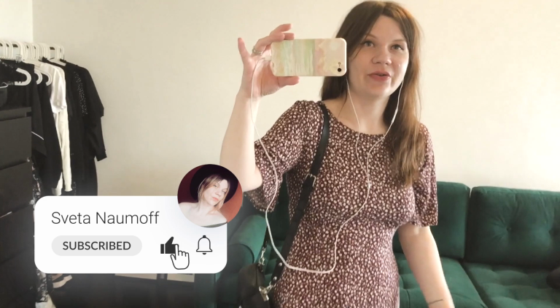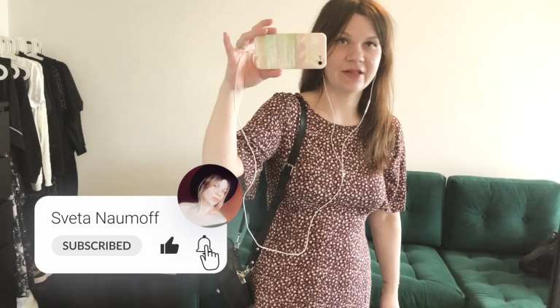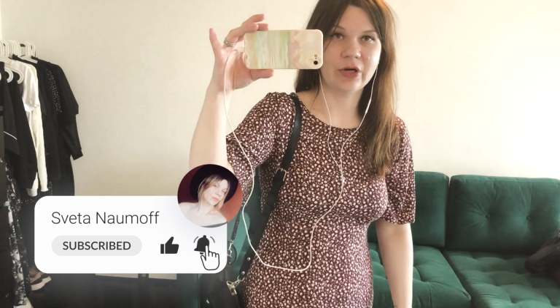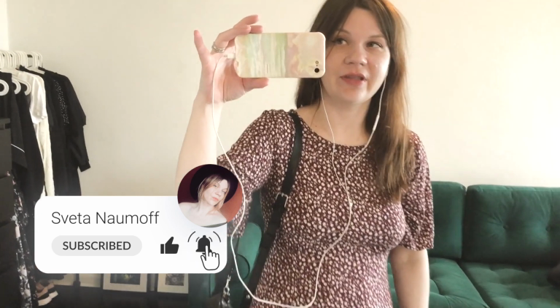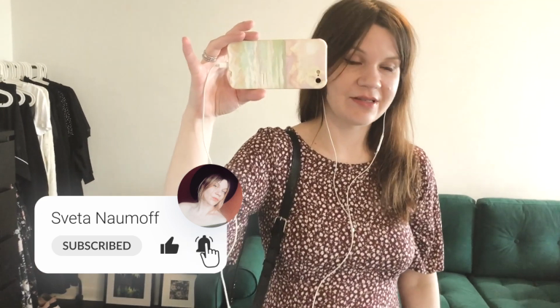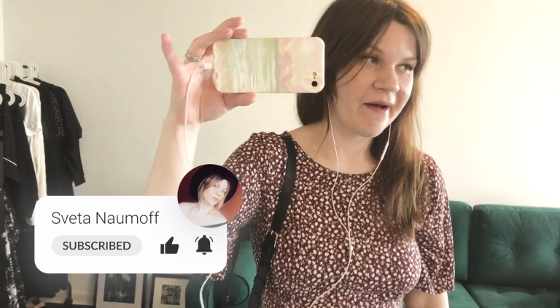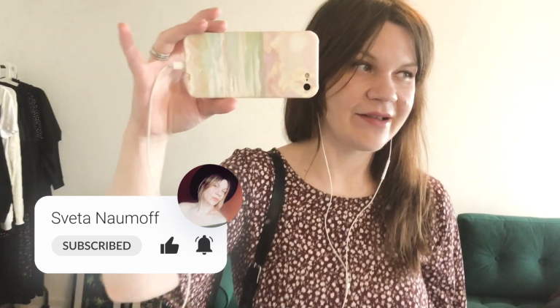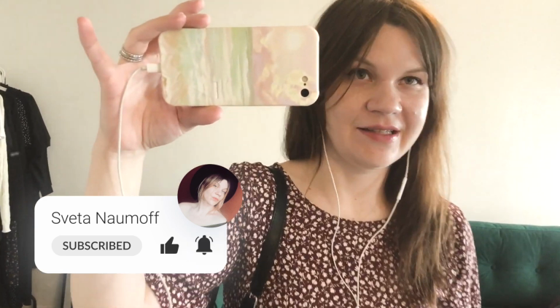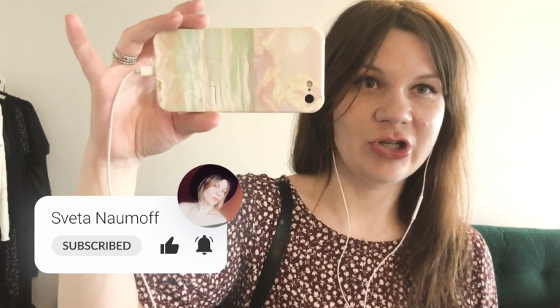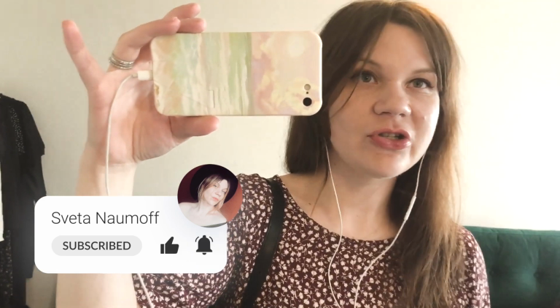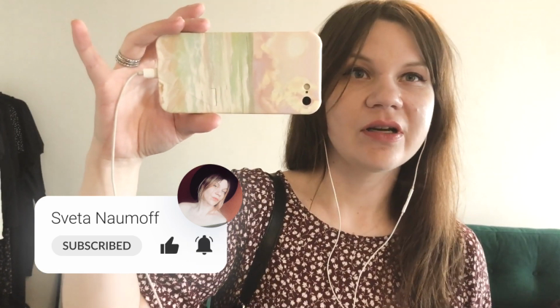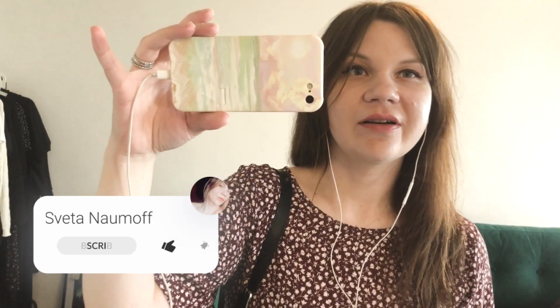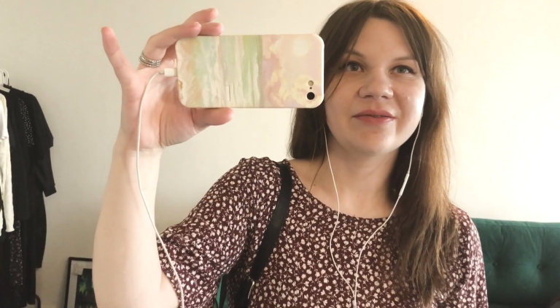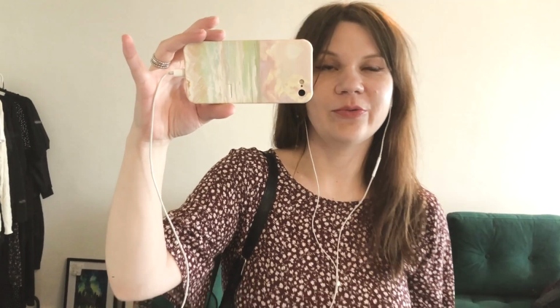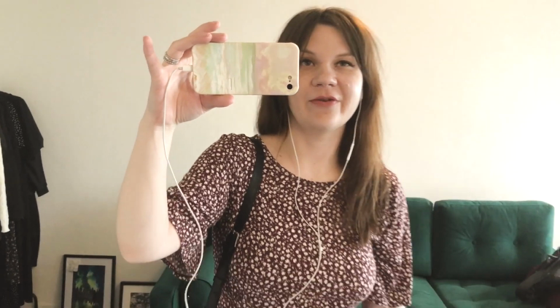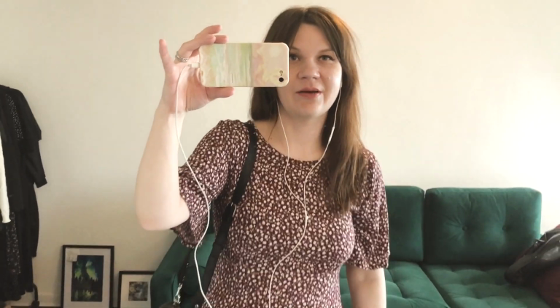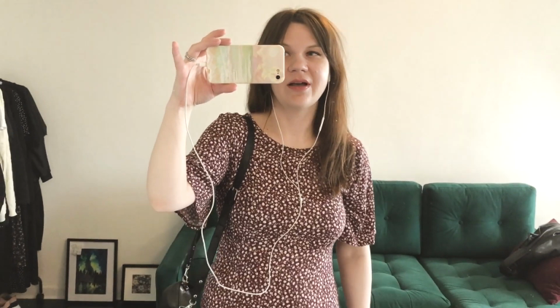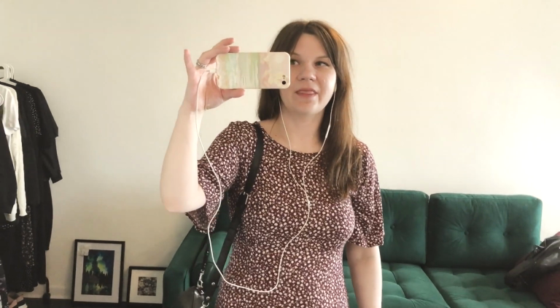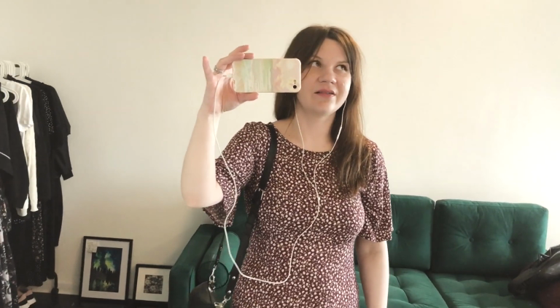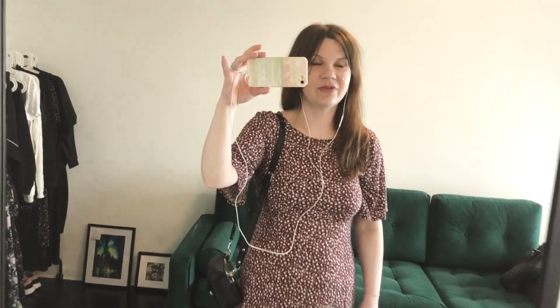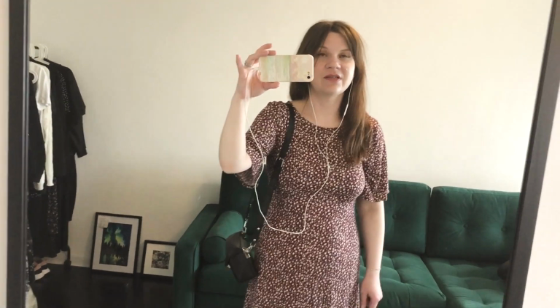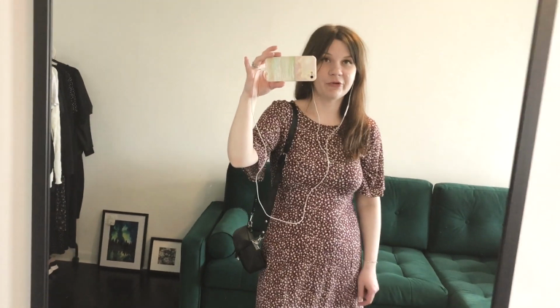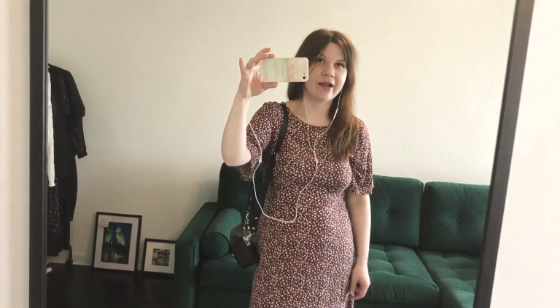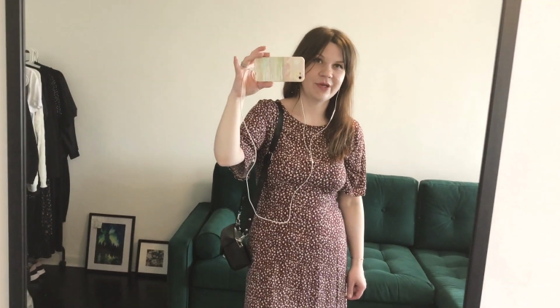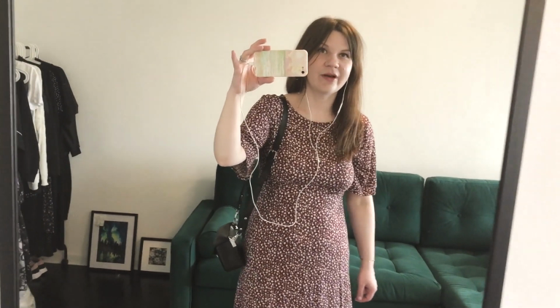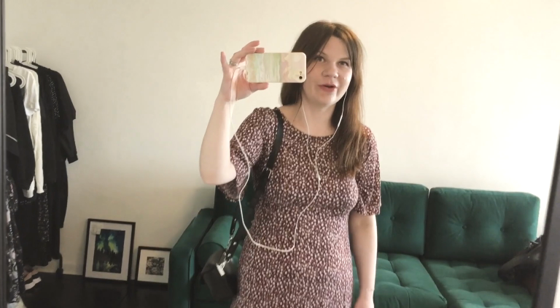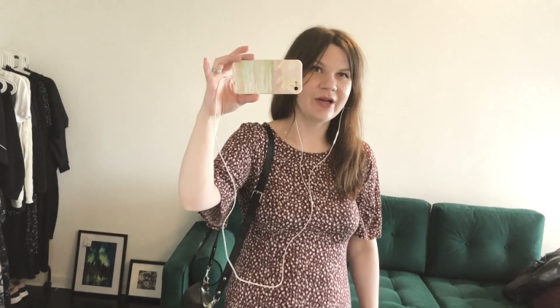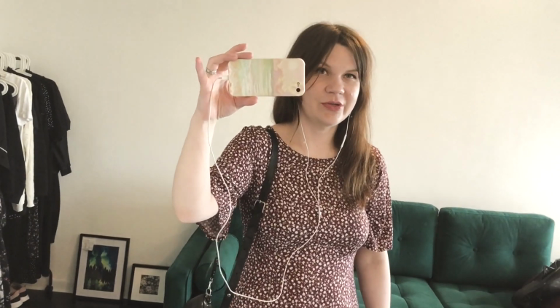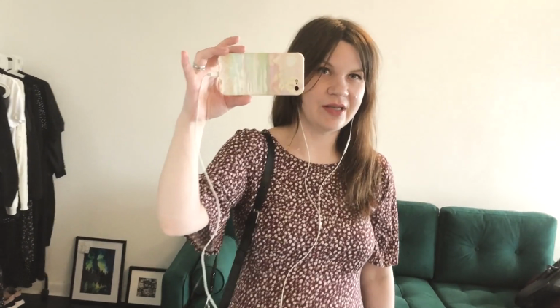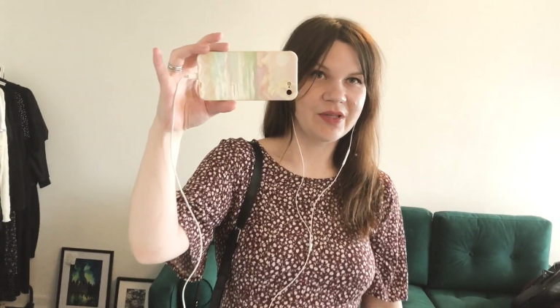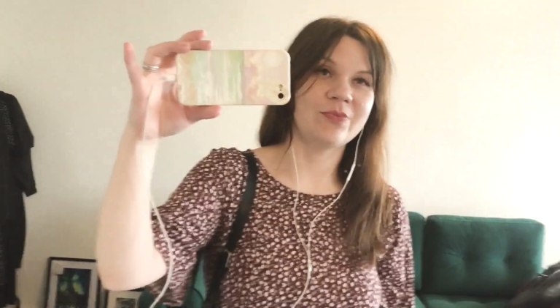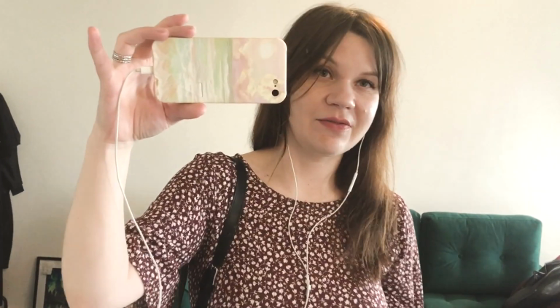Thanks a lot for watching this 10-day challenge. I hope you found some outfits inspiring. Let me know in the comments below what you guys think. See you in my next video.